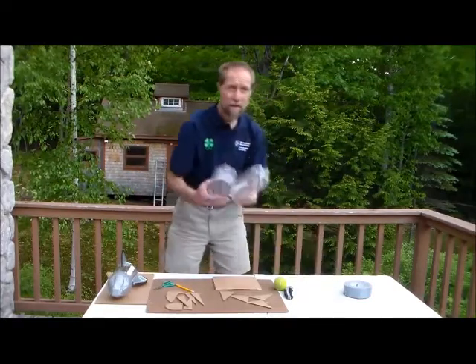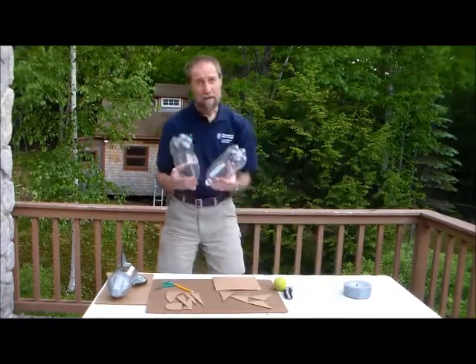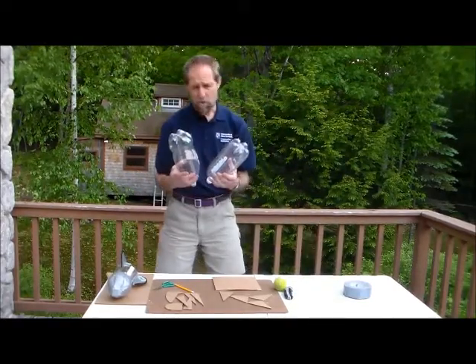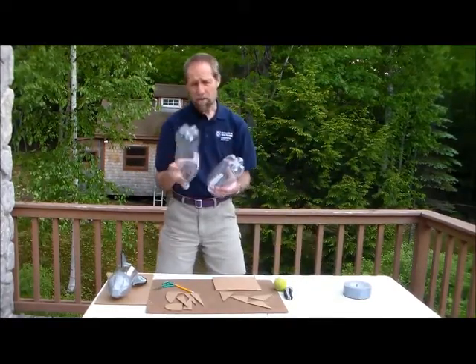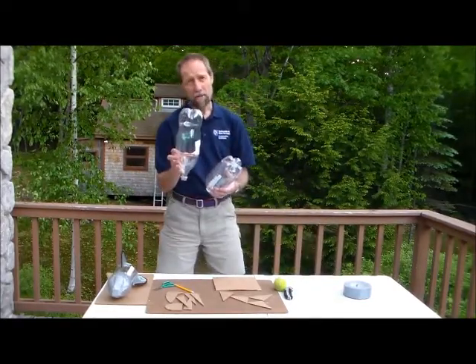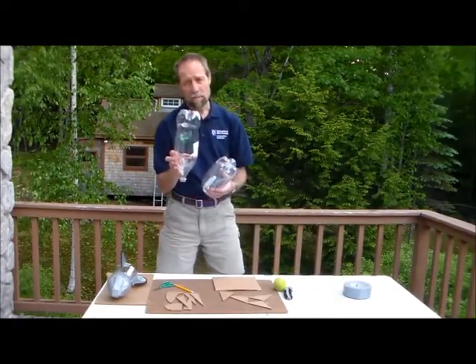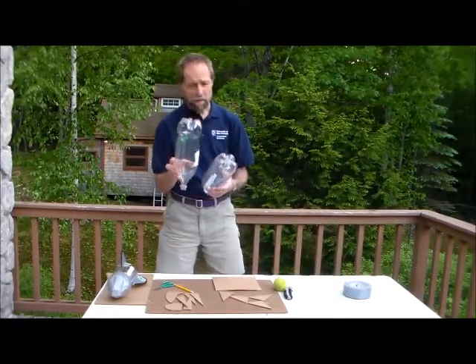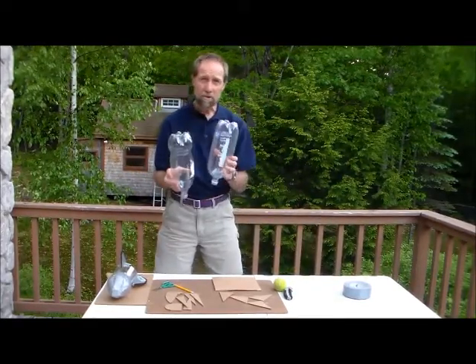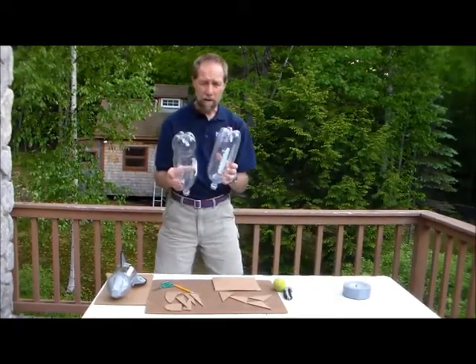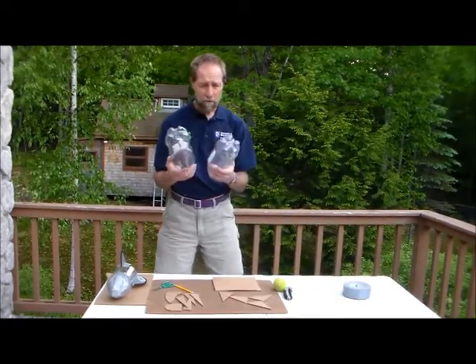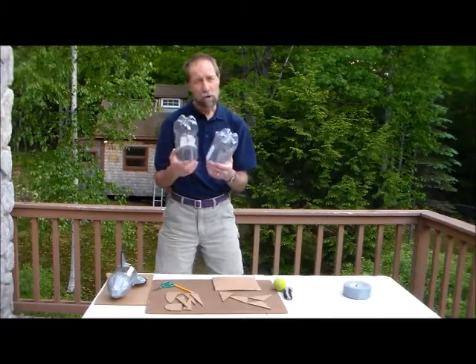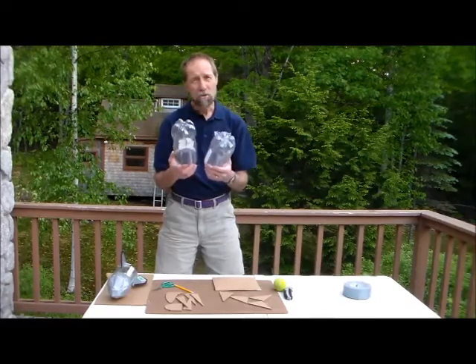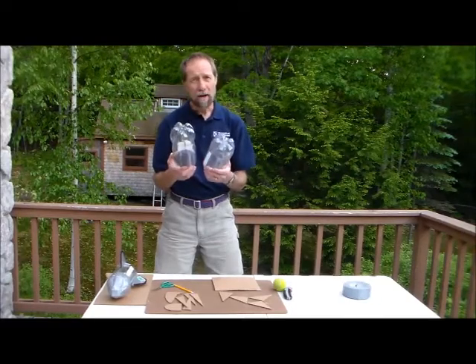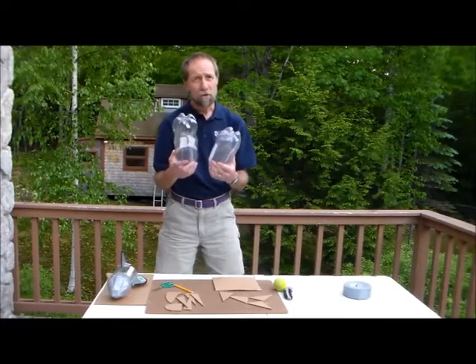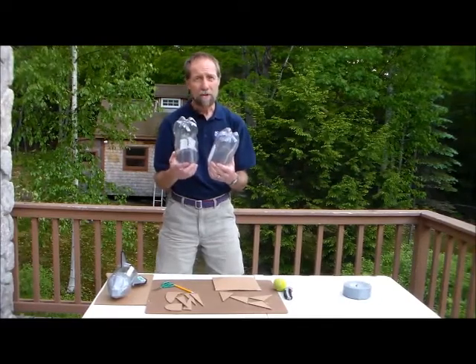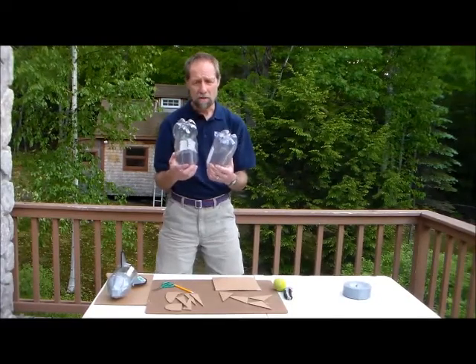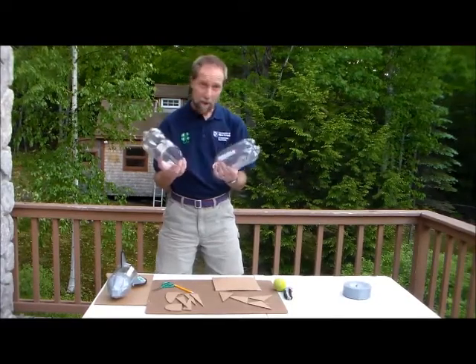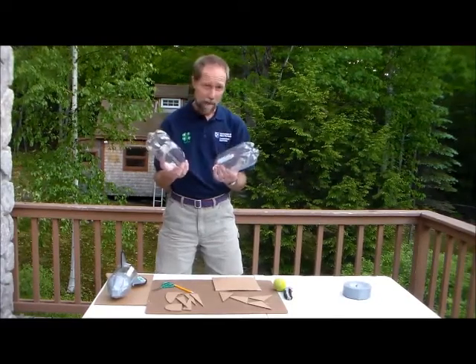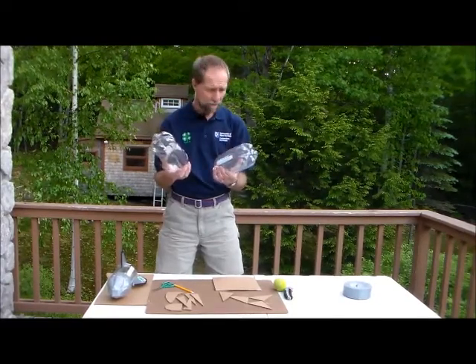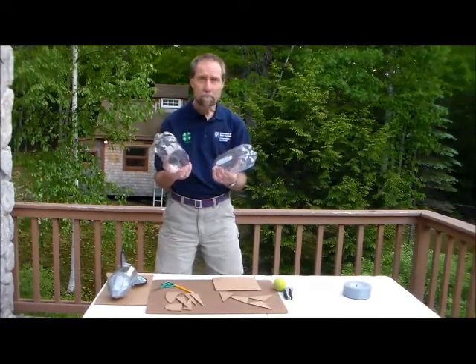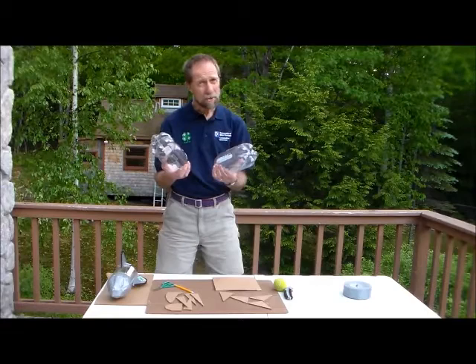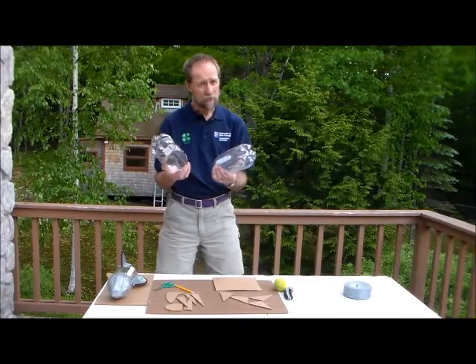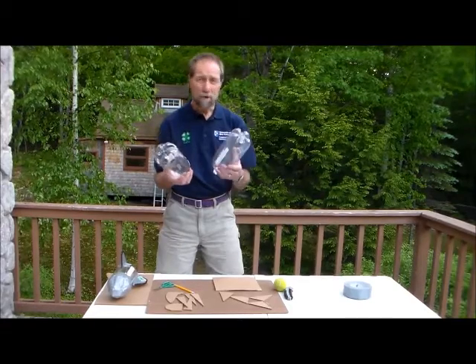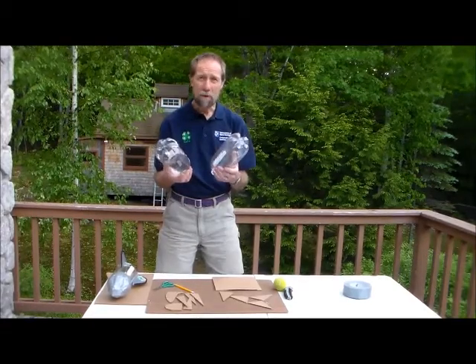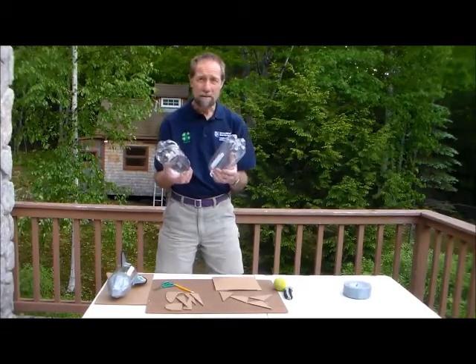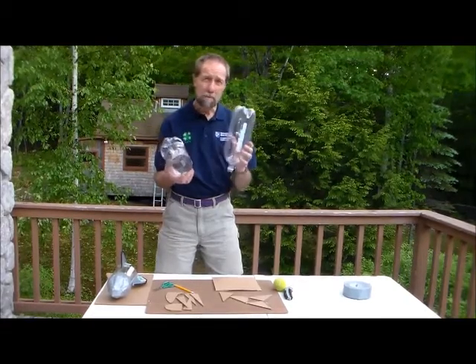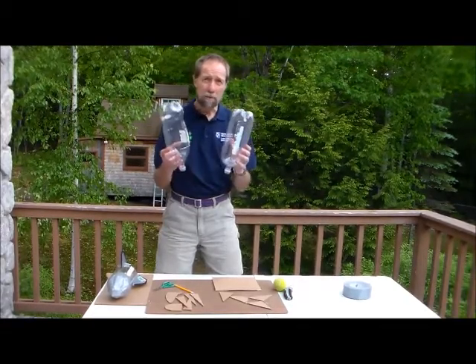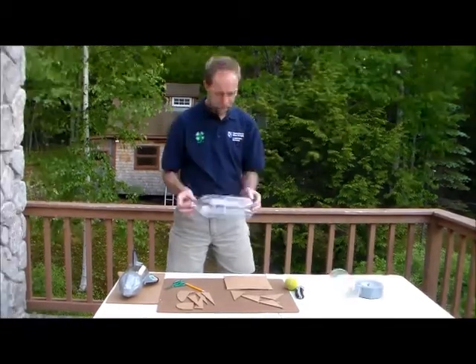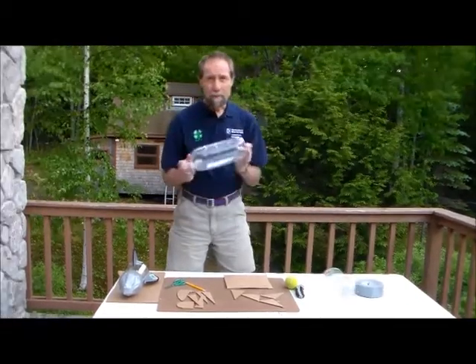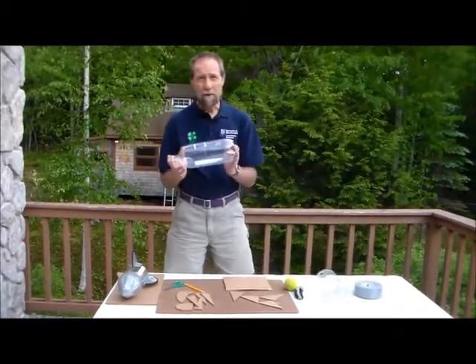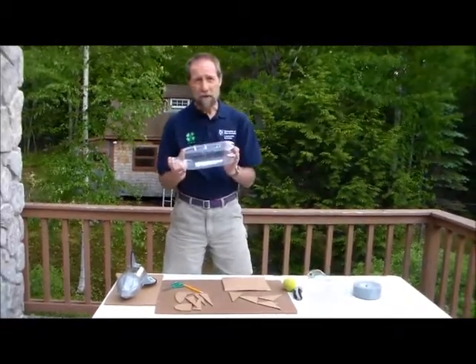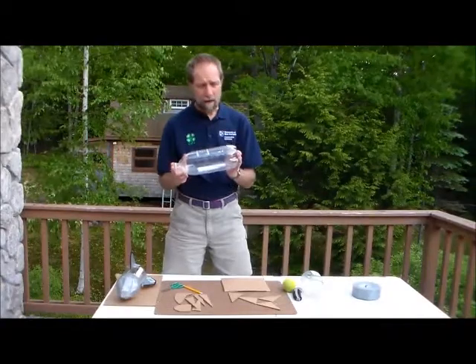When you get a bottle, you've got two choices. You've got the curvy bottle, and you've got the straight bottle. So when you go down your grocery store aisle, you're going to have to make the choice. Now, which one's better? That's up to you to figure out — you might want to run a test. Maybe you'll build both. I'm going to use a straight-sided bottle.